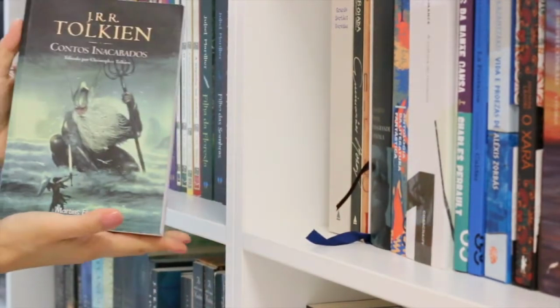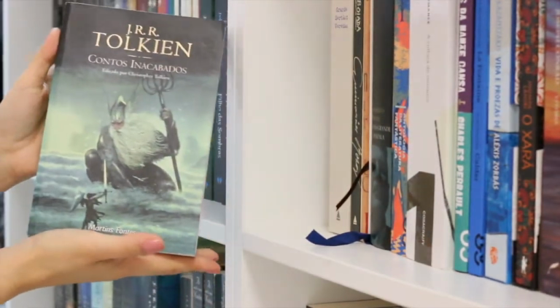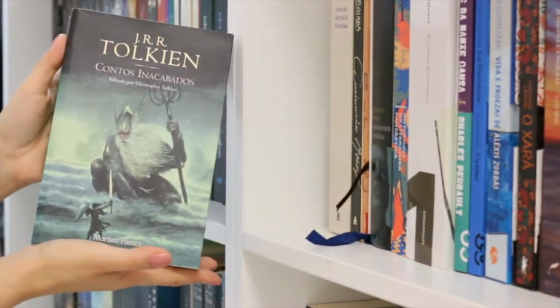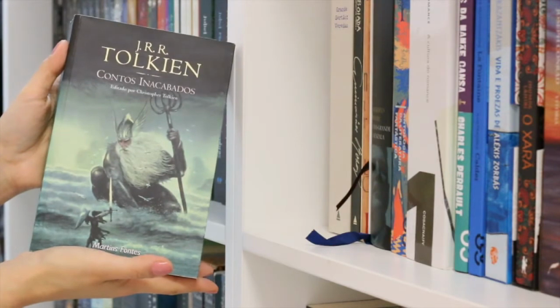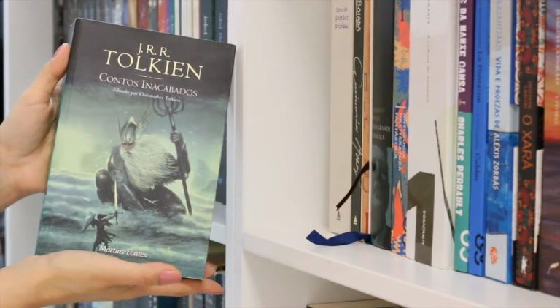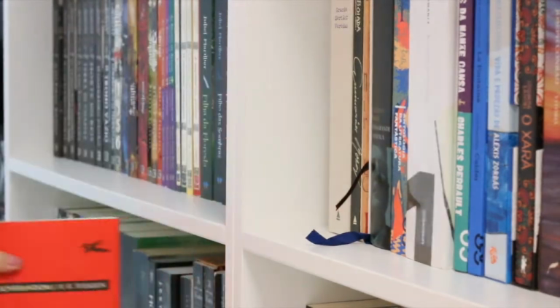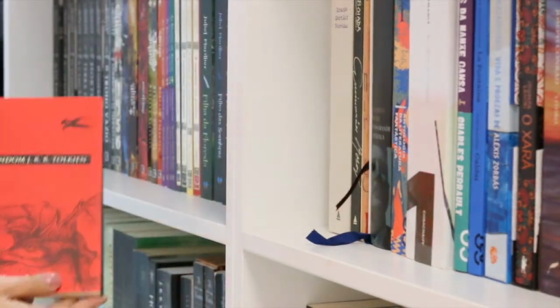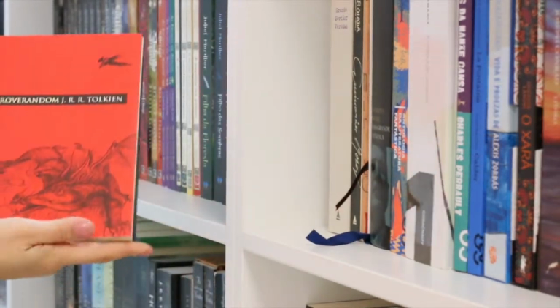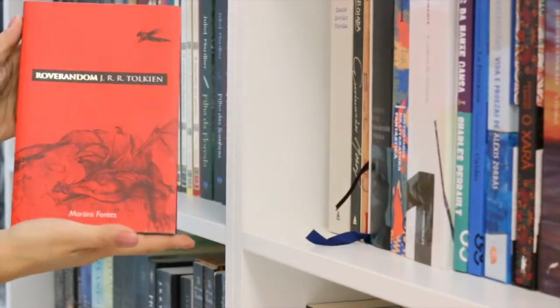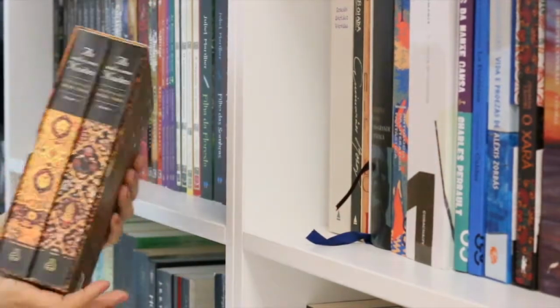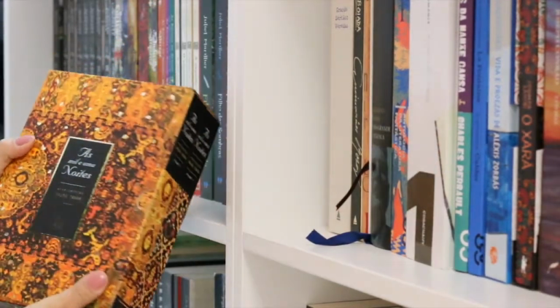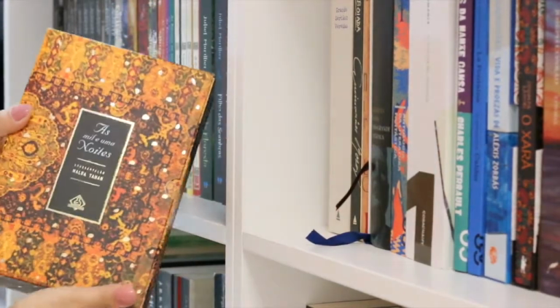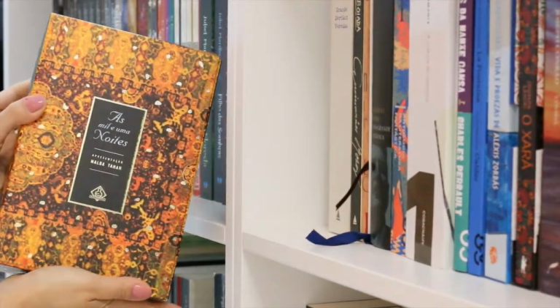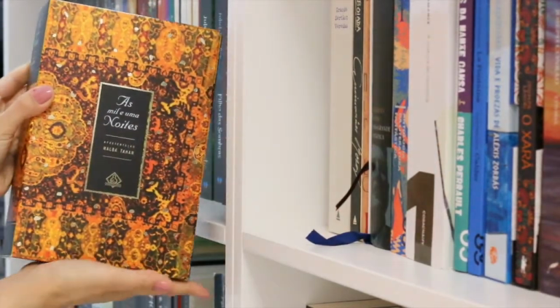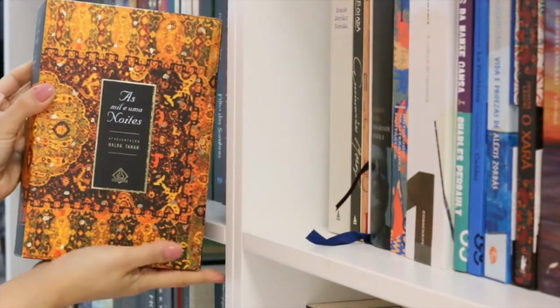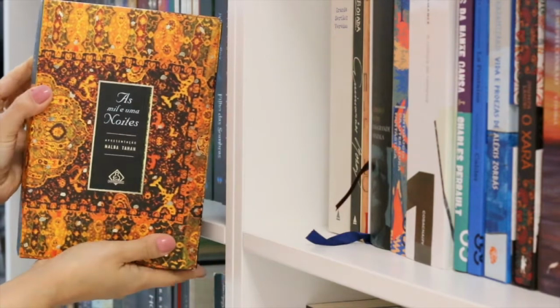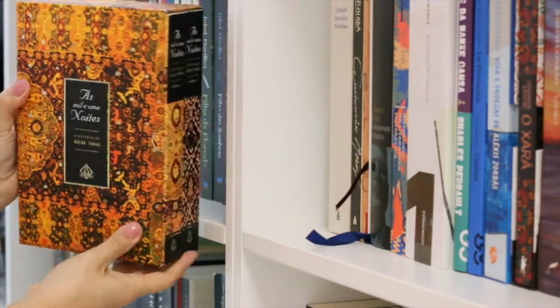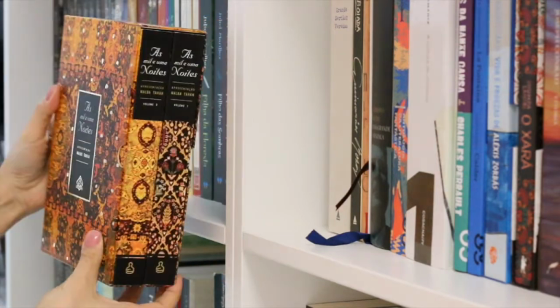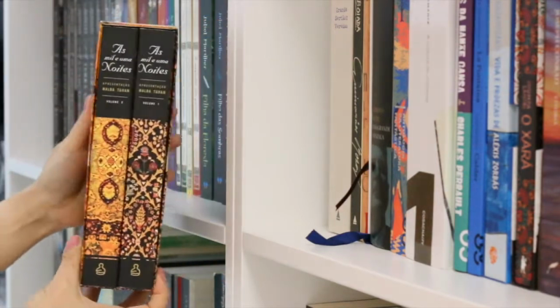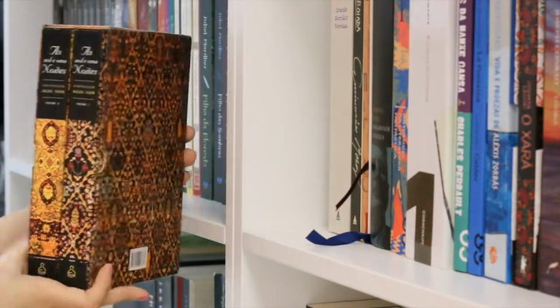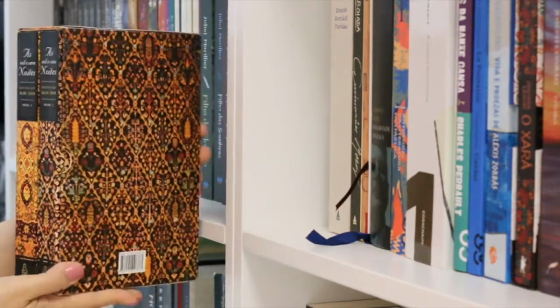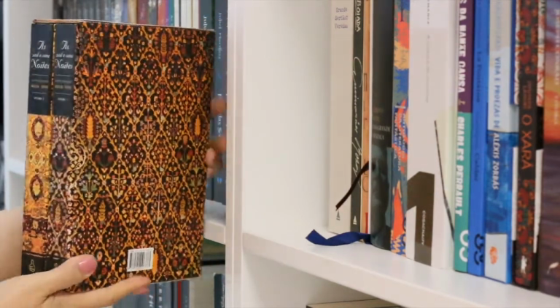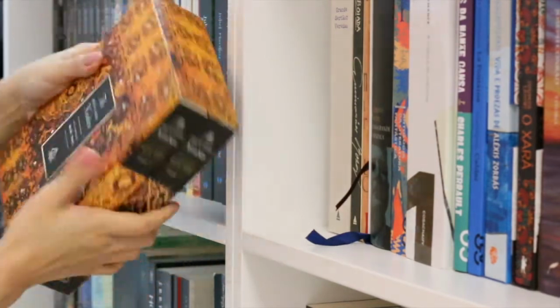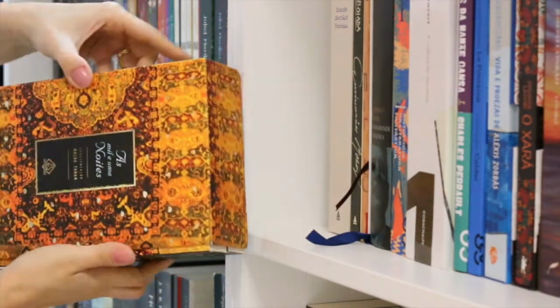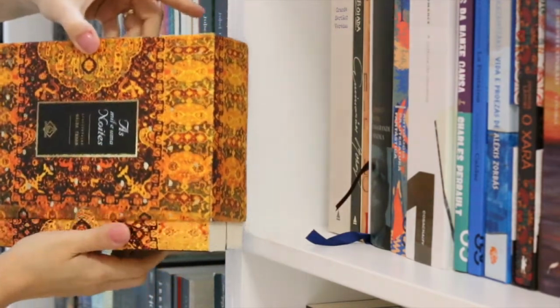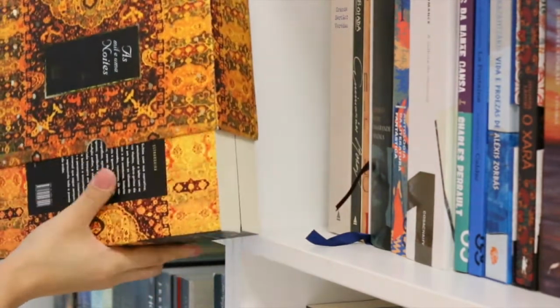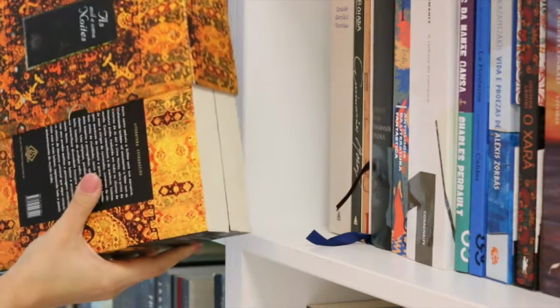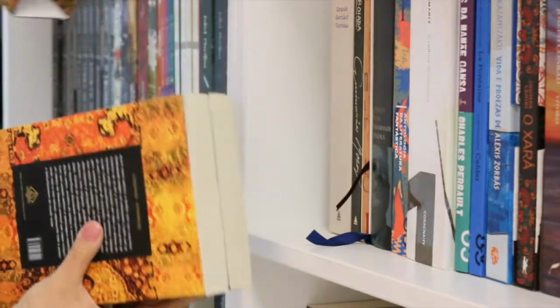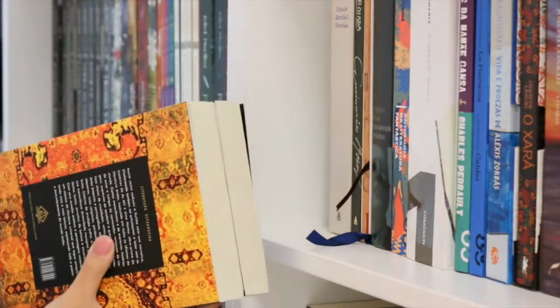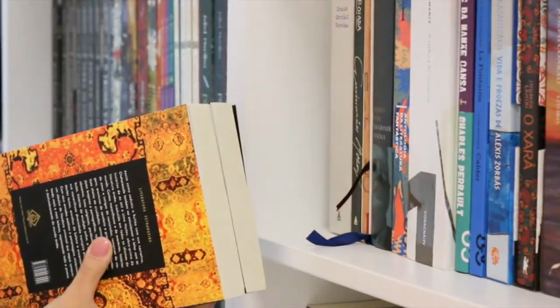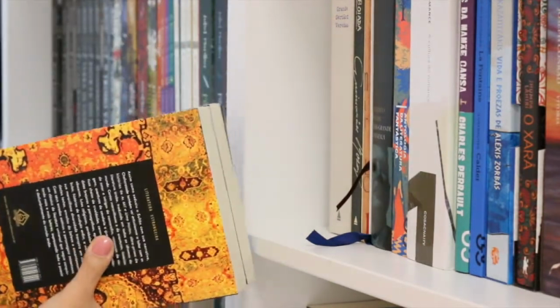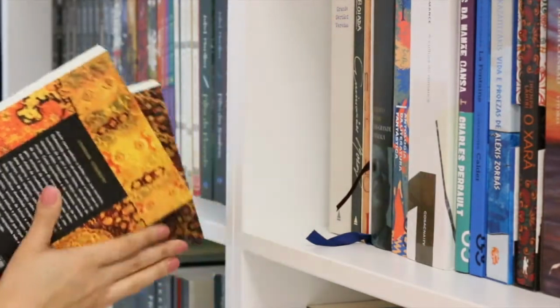This is Unfinished Tales and Roverandom. Here we have a box set of The Arabian Nights, volumes one and two — a really nice box. I really love it, despite being a paper slipcase. The quality is really good.